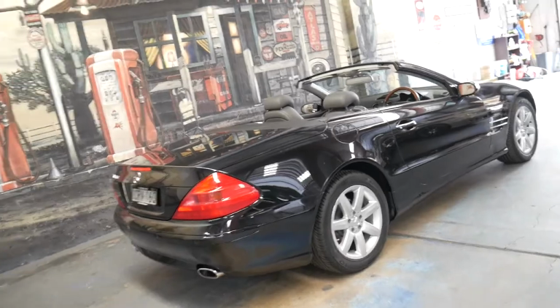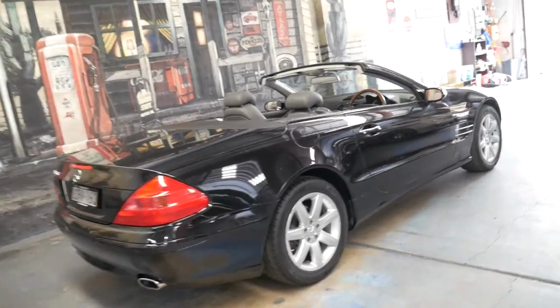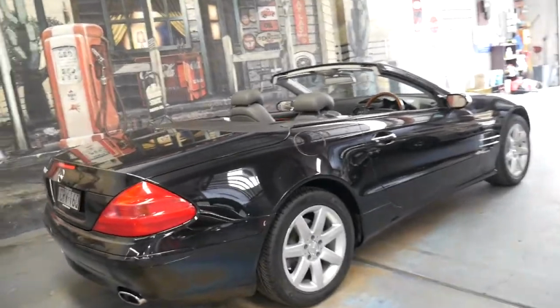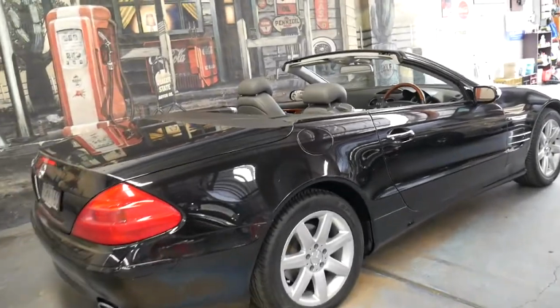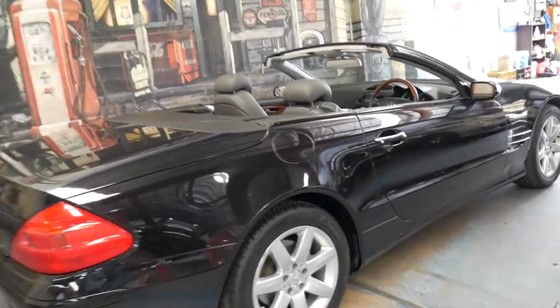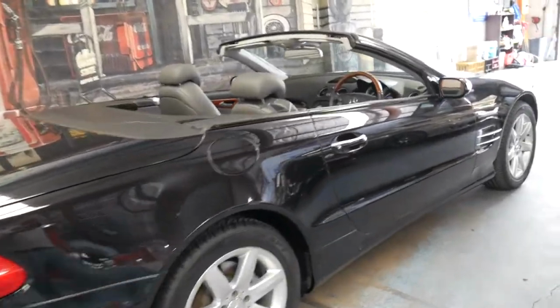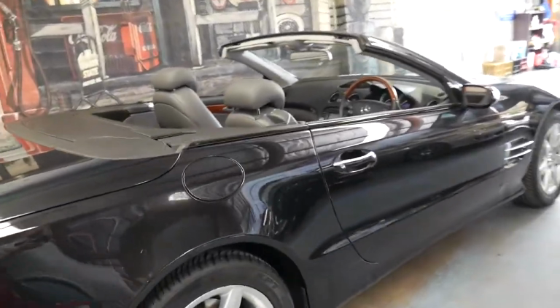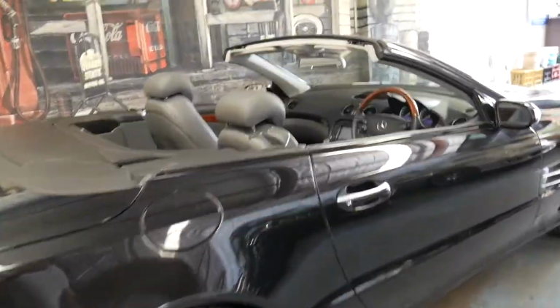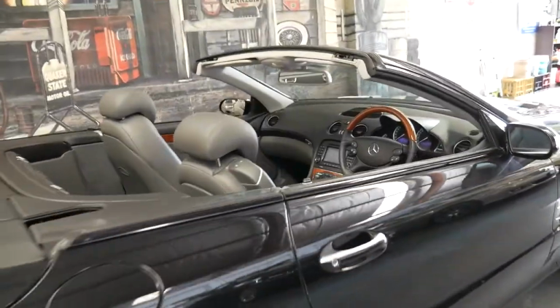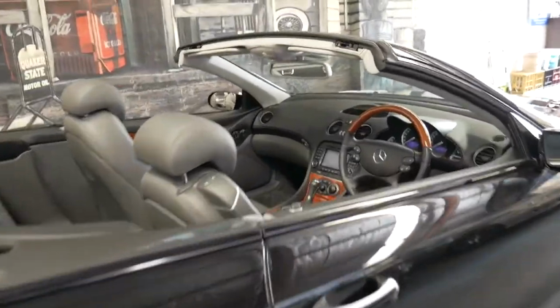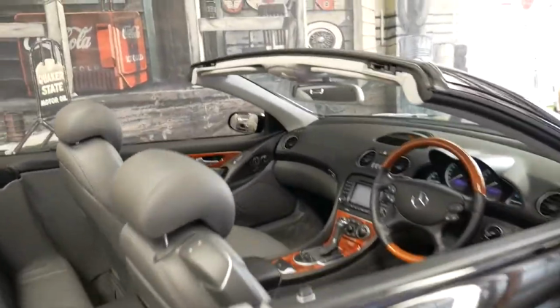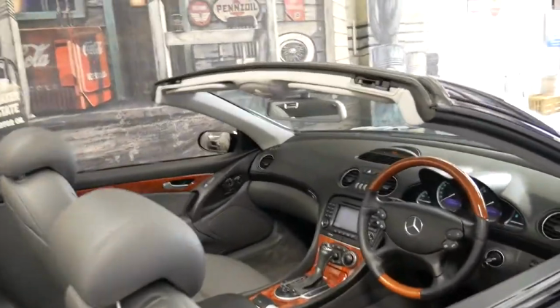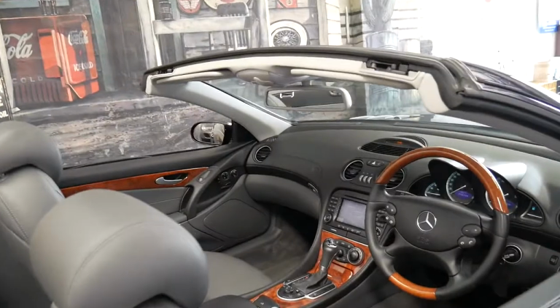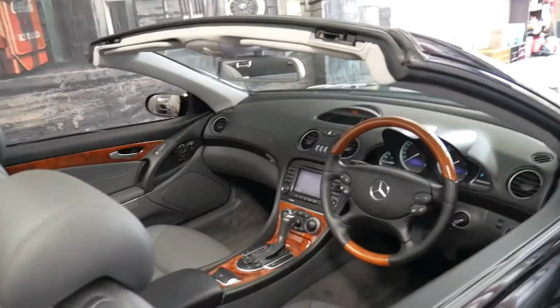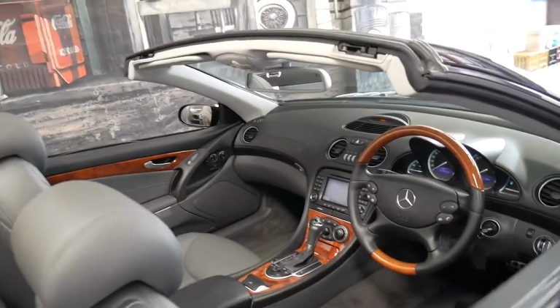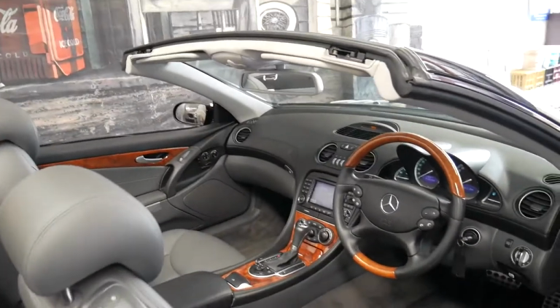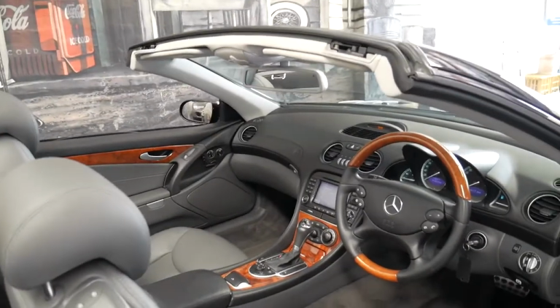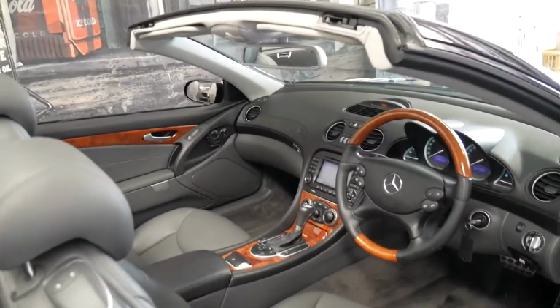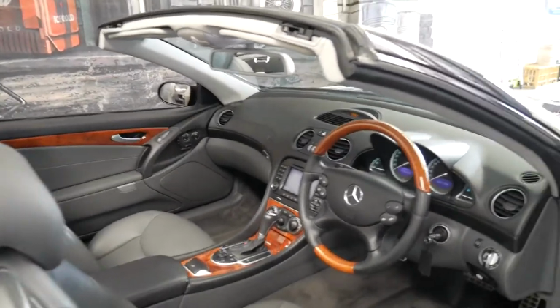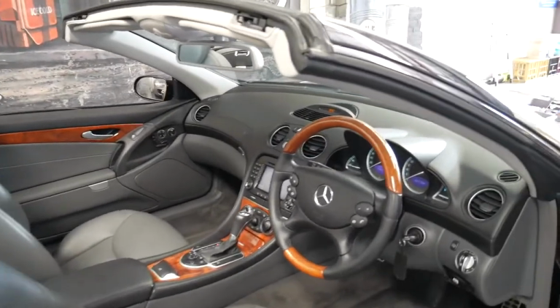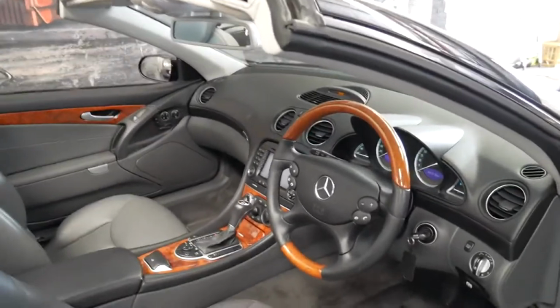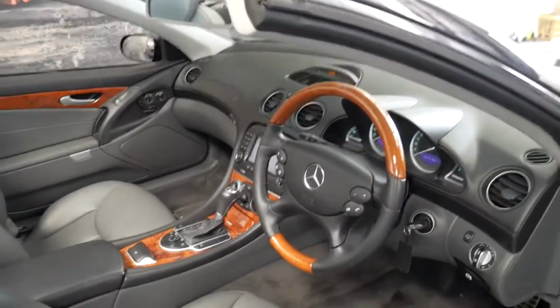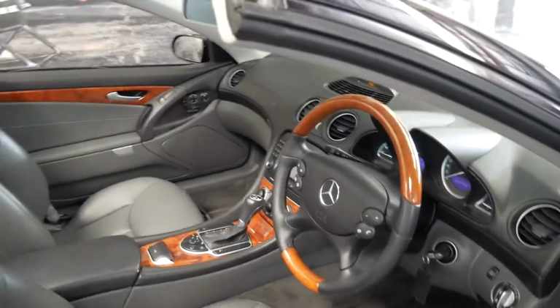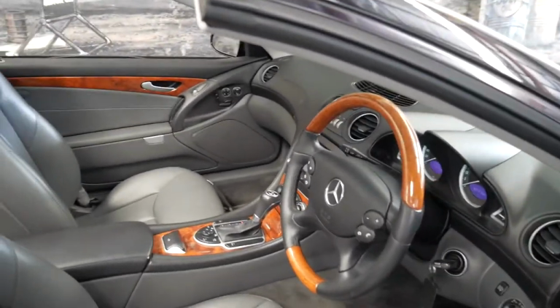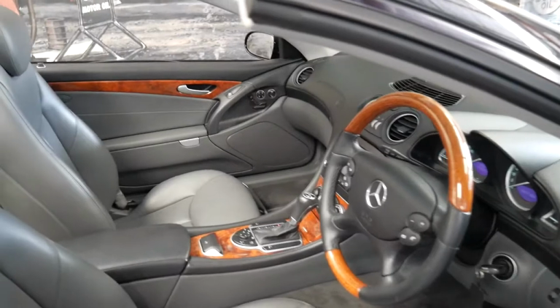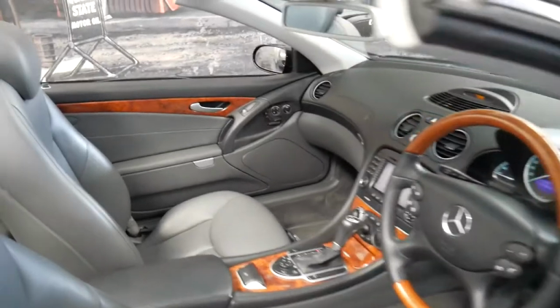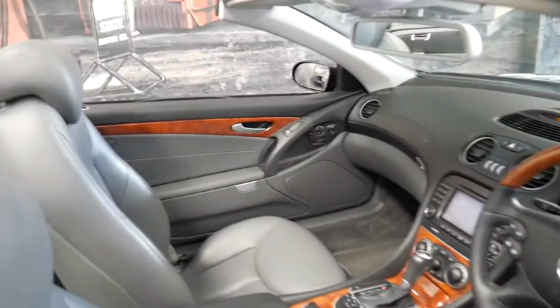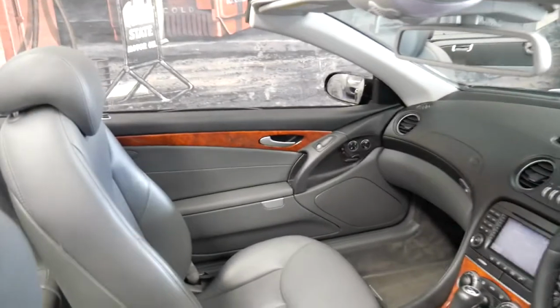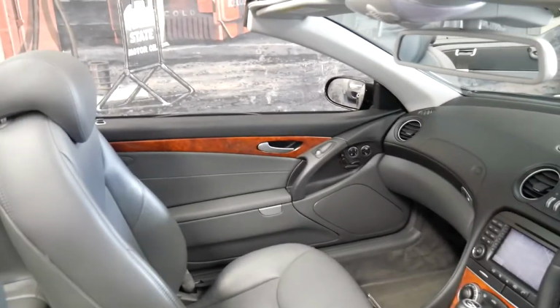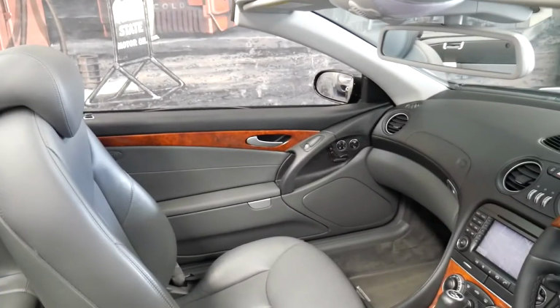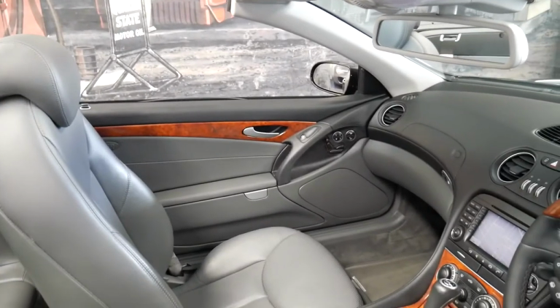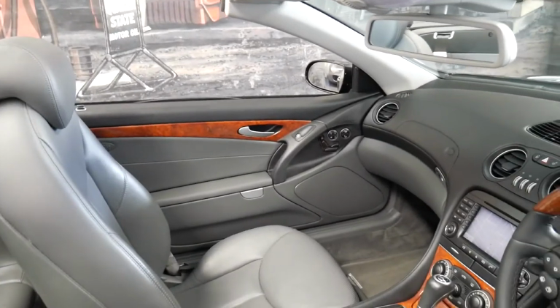It's obsidian black in colour and it's in absolutely beautiful condition. It's got the optional wood grain steering wheel which looks fantastic. It's a car that's clearly been garaged — all the timber work is in absolutely beautiful condition.